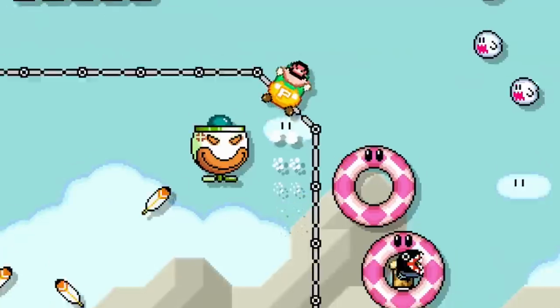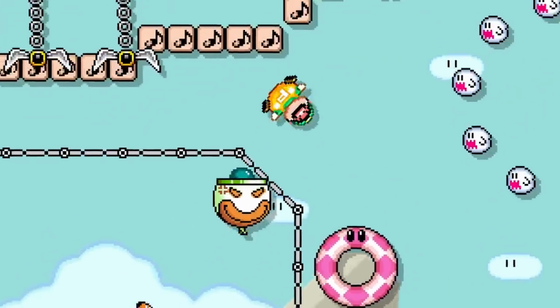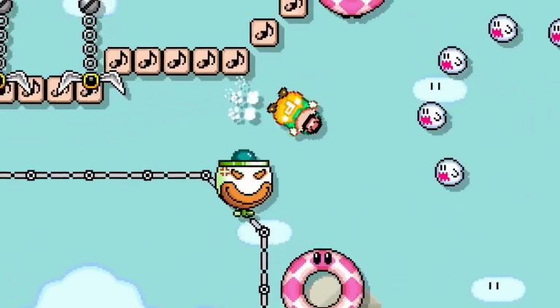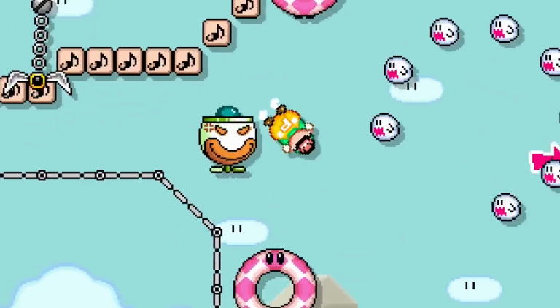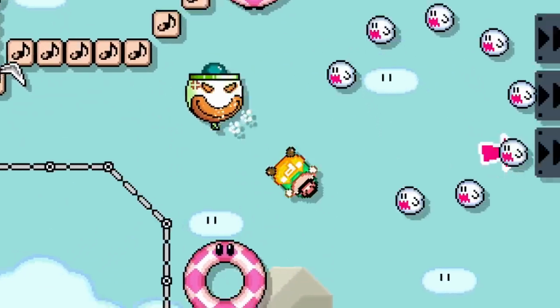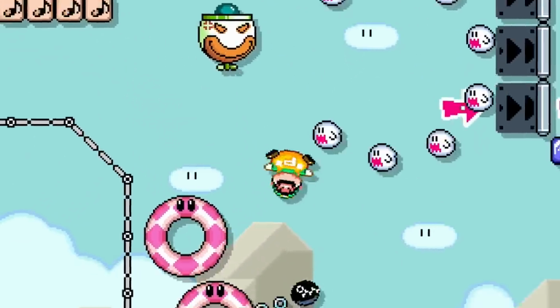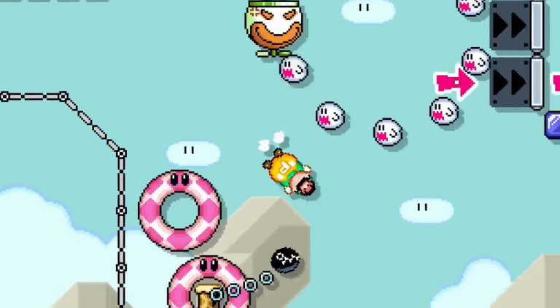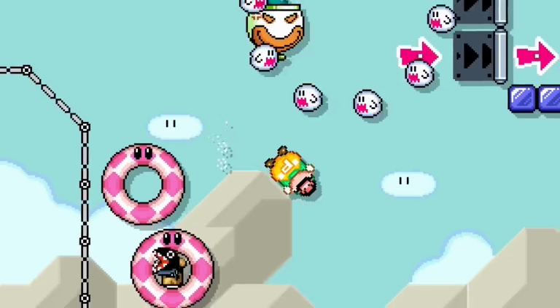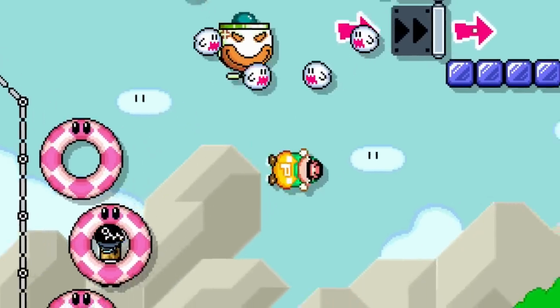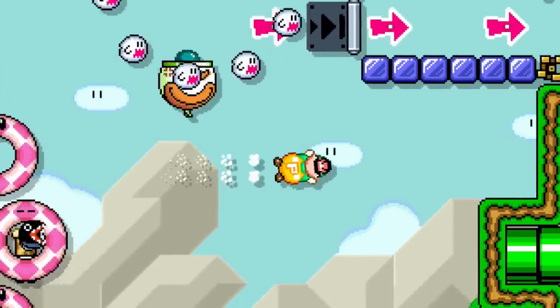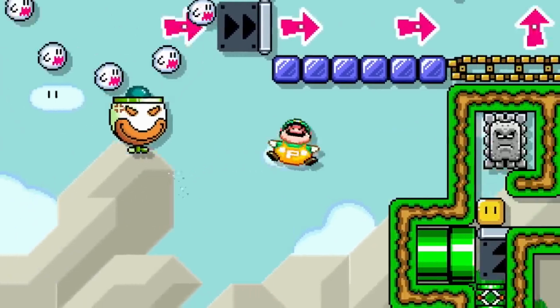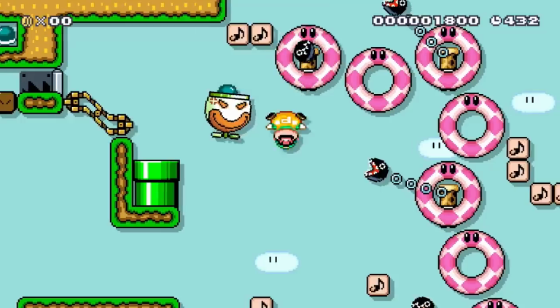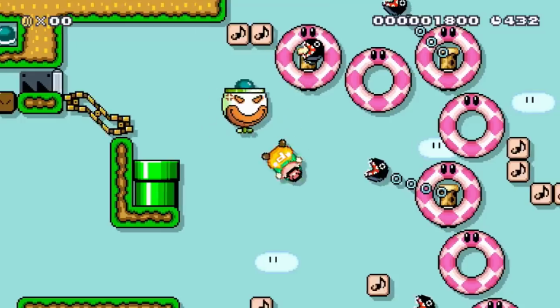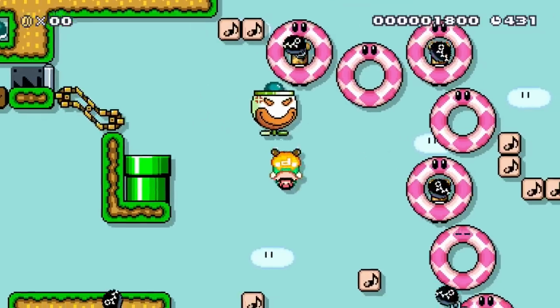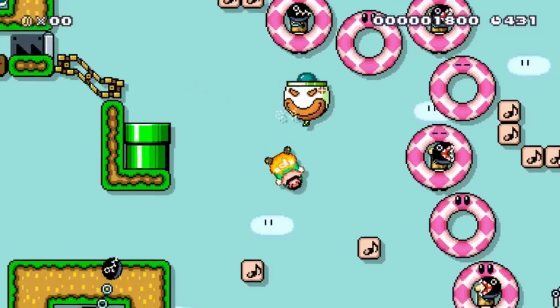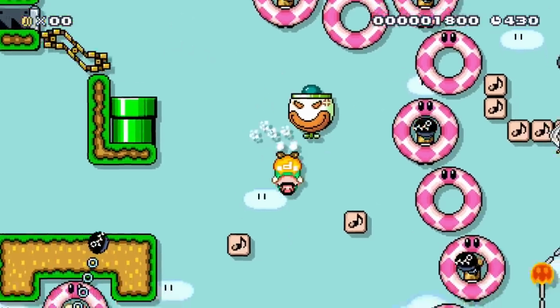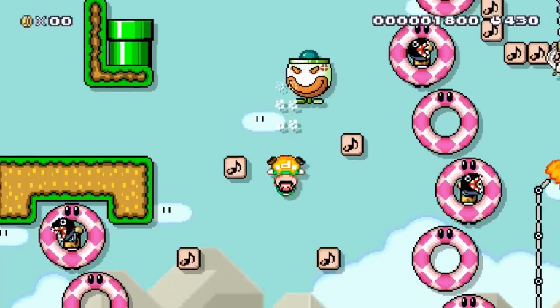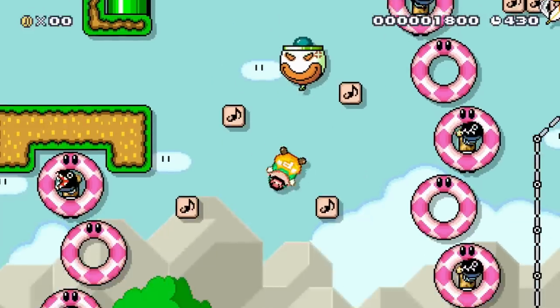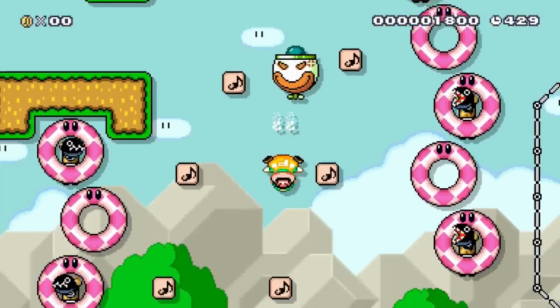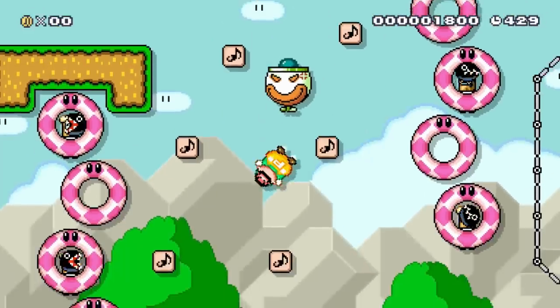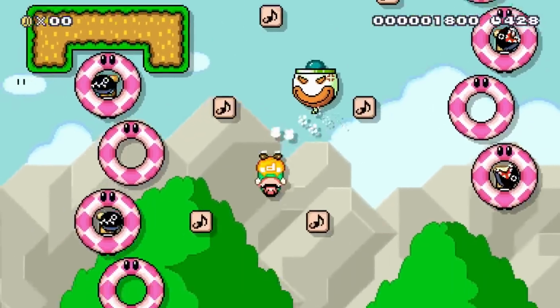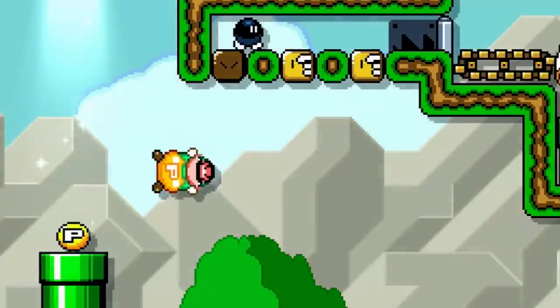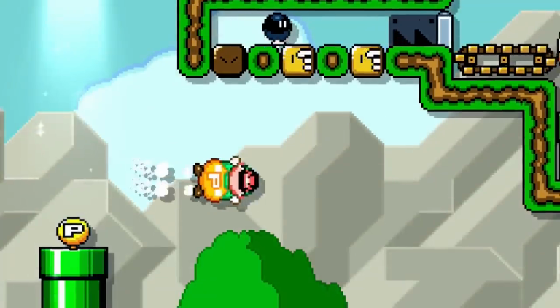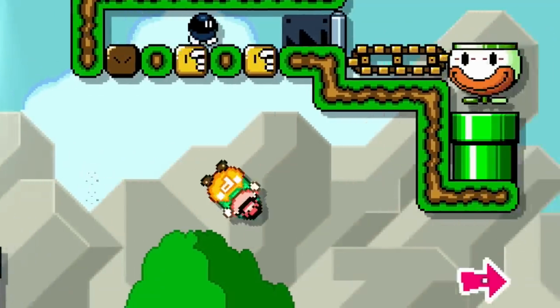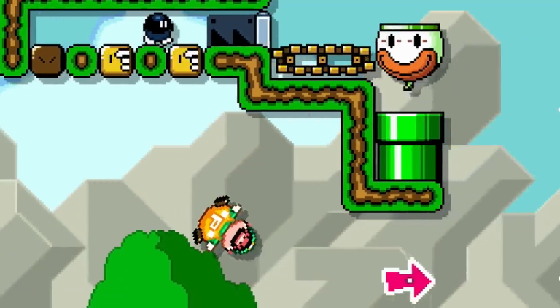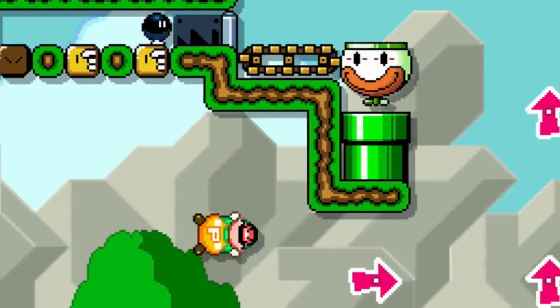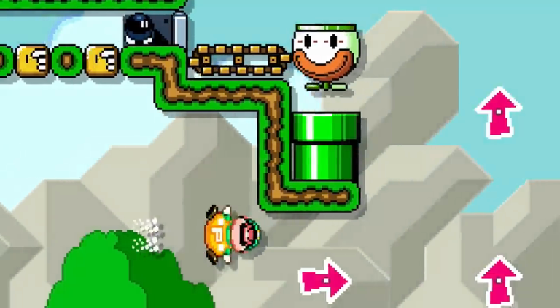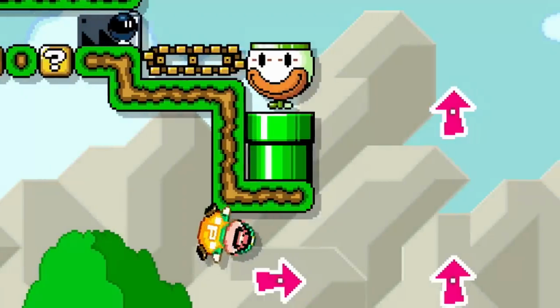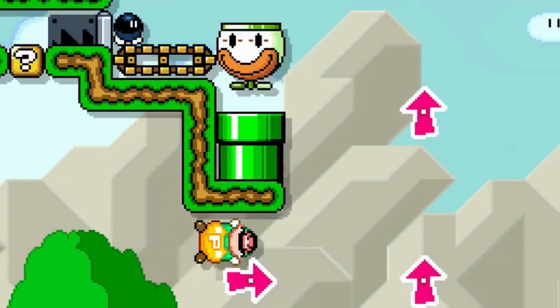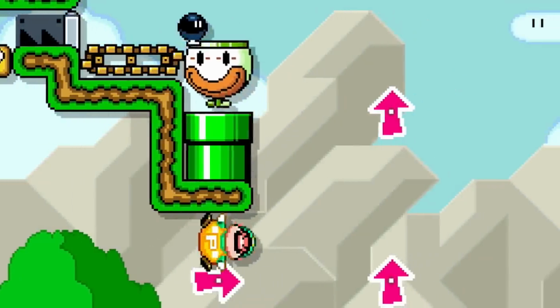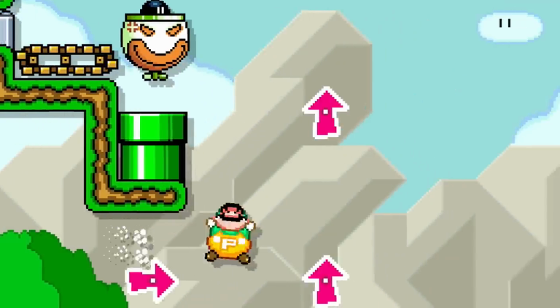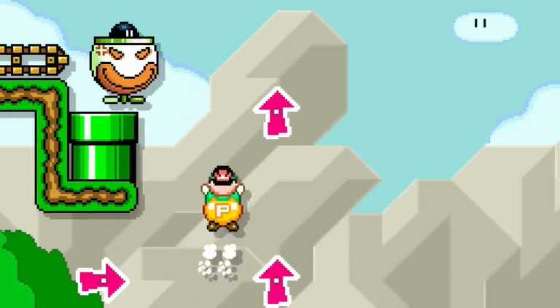Luigi wants to see if he can earn some delicious coins by becoming a delivery man. In this course, Luigi will need to bring items across to impatient customers. This Bob-omb needs to walk into a Koopa Clown car and then will follow Luigi wherever he flies.